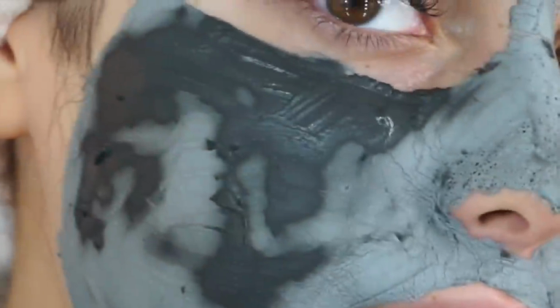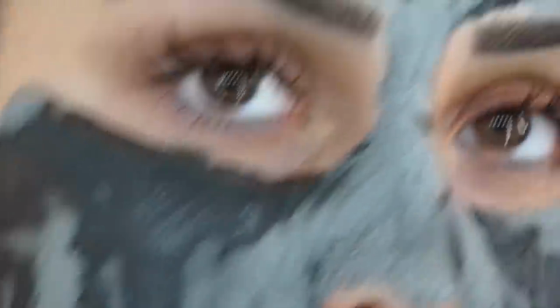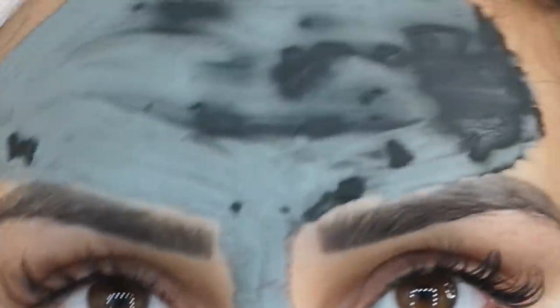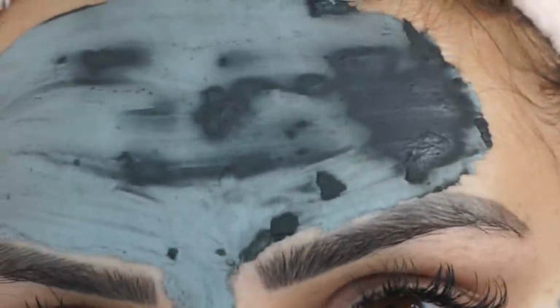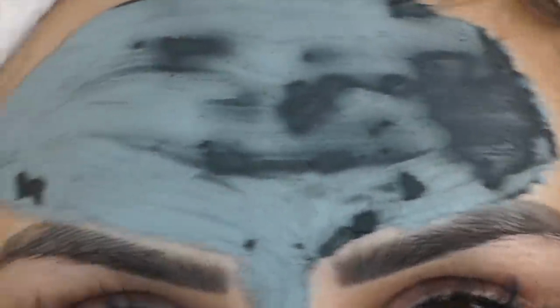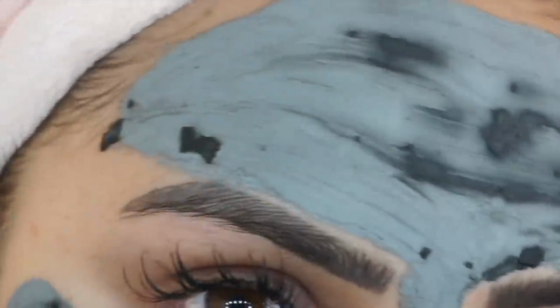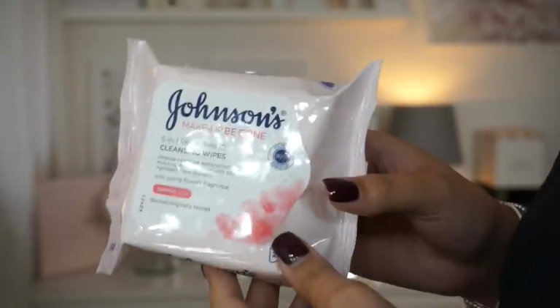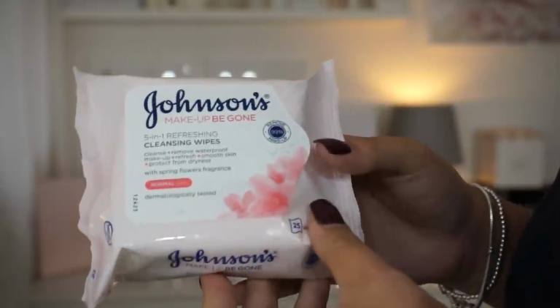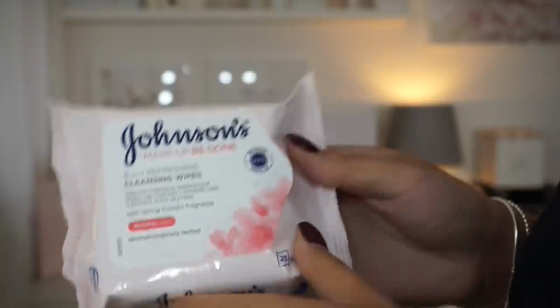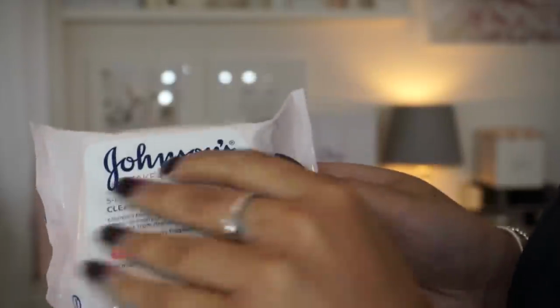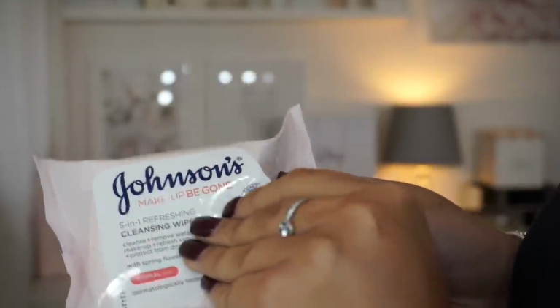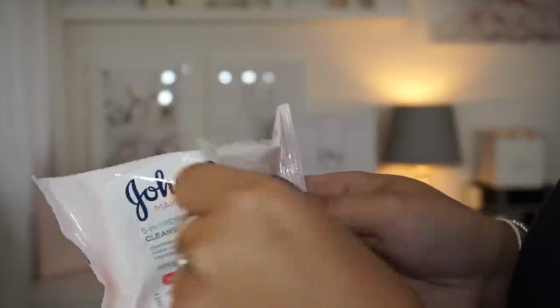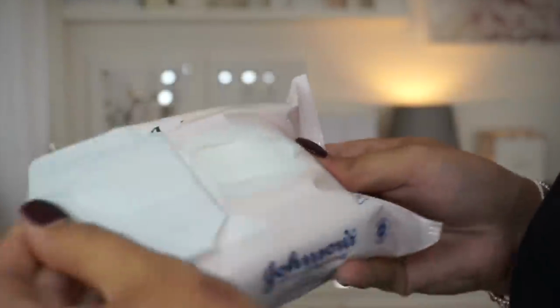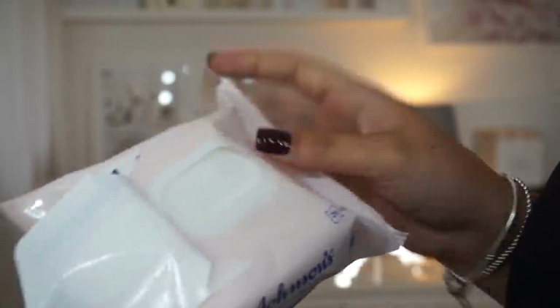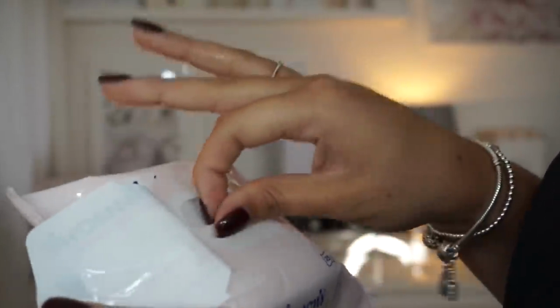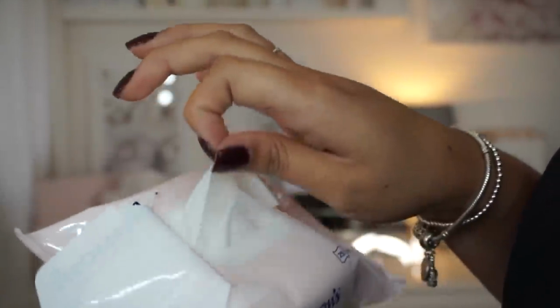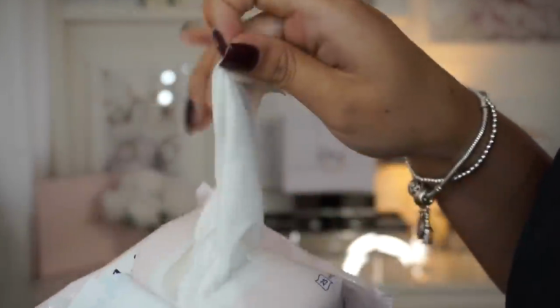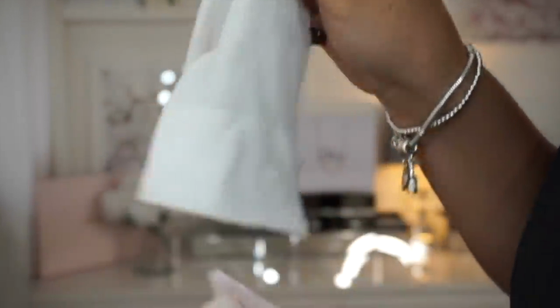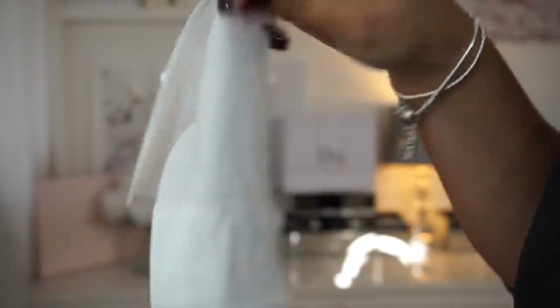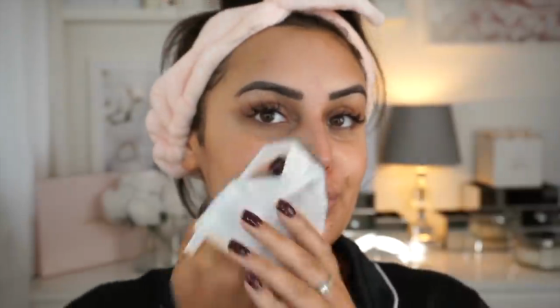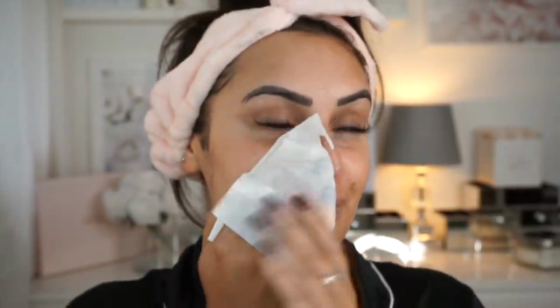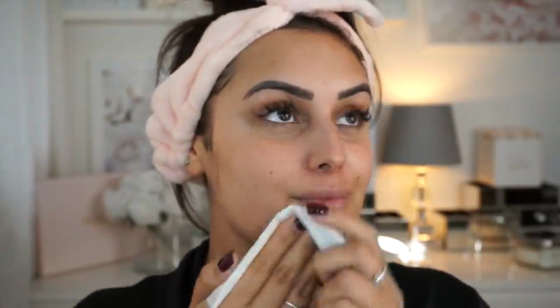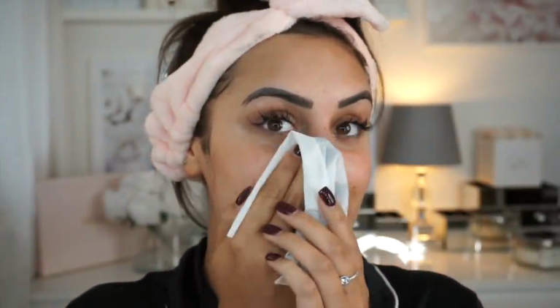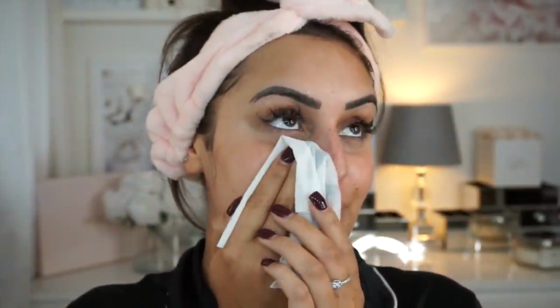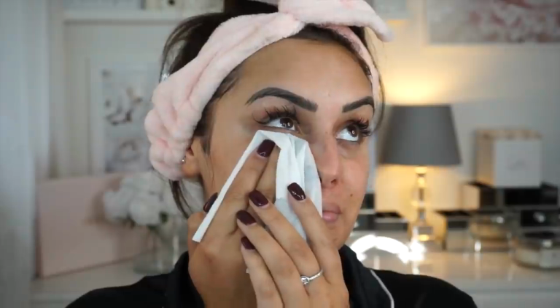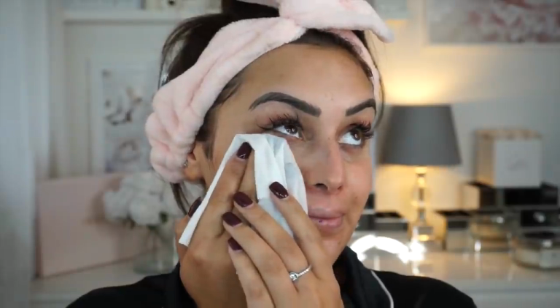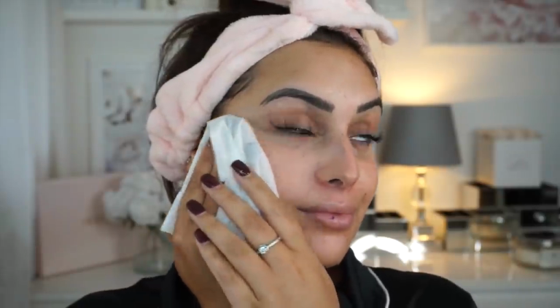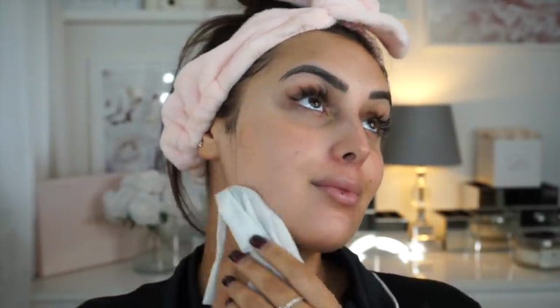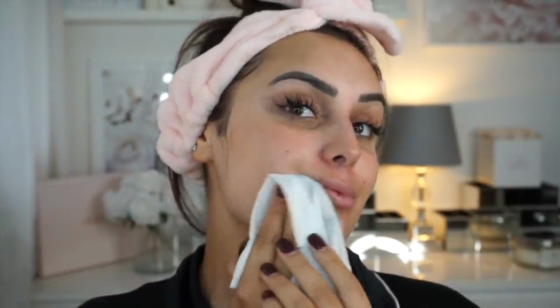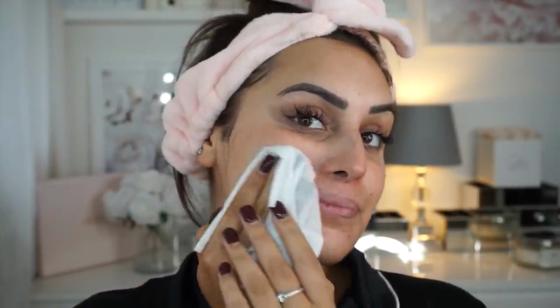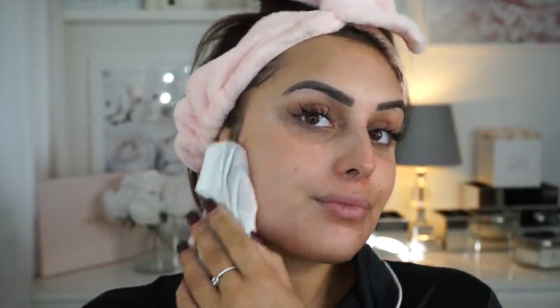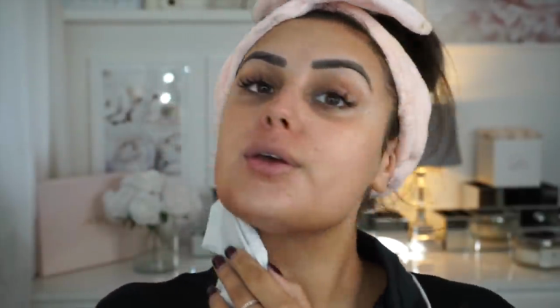Once the mask has dried and gone a bit crackly, I go to the bathroom, use a warm flannel, and rinse it off very gently. If there's any residue on my face I'll just use a makeup wipe to wipe my face, so it's clean and easy for the next step.